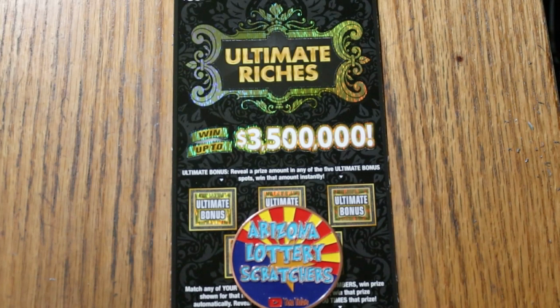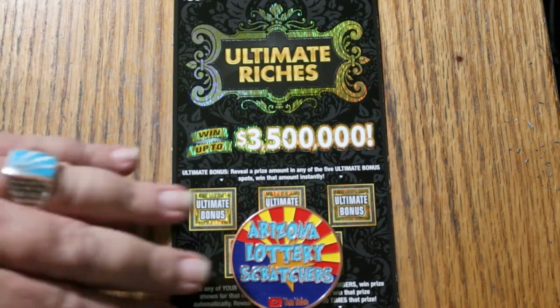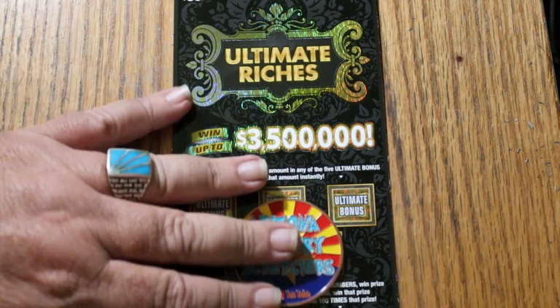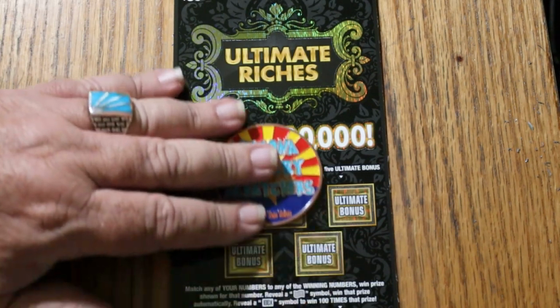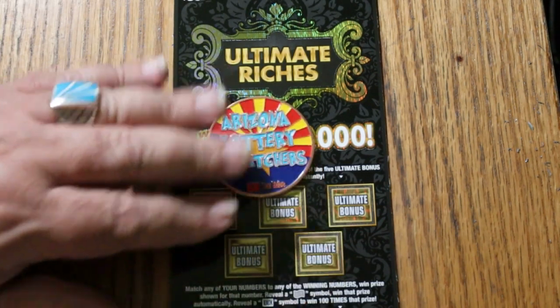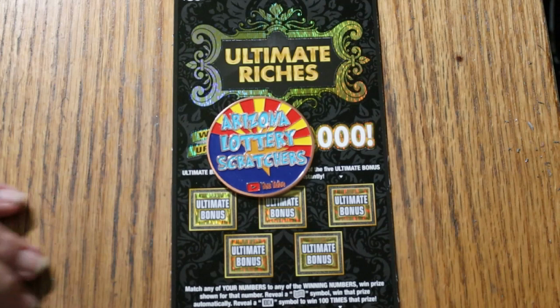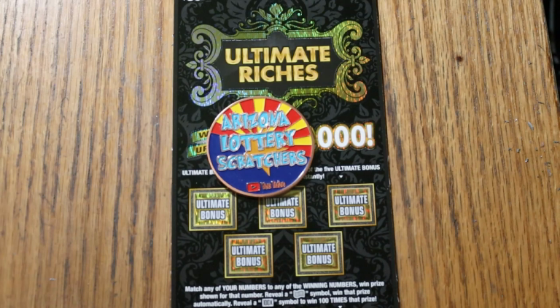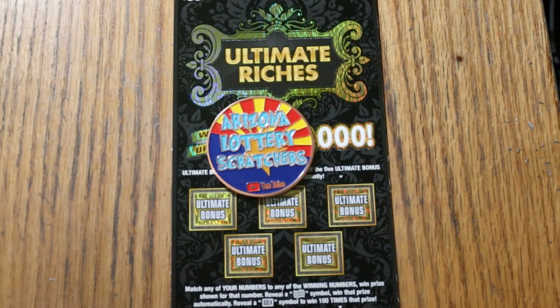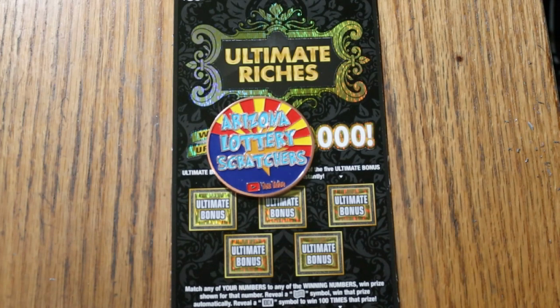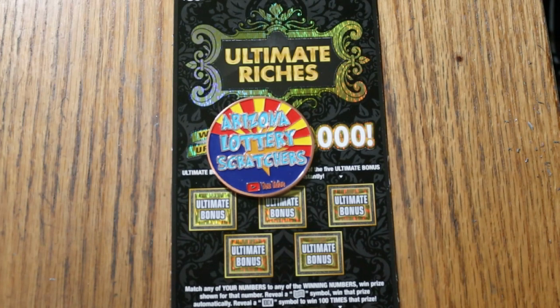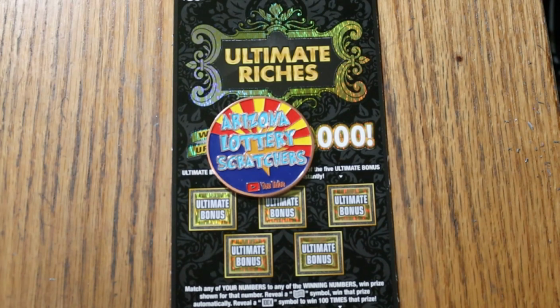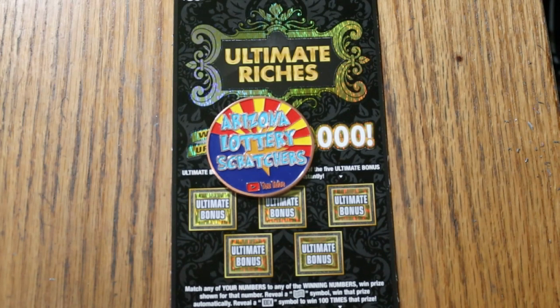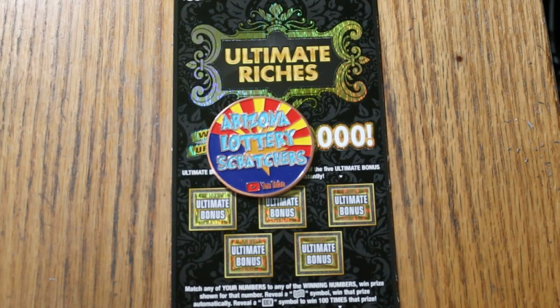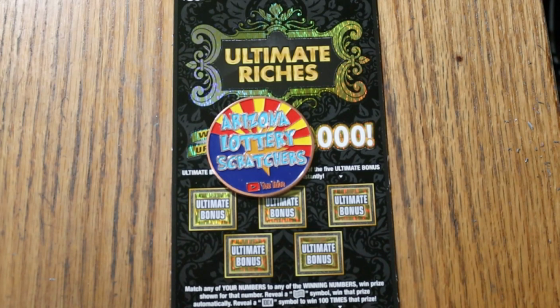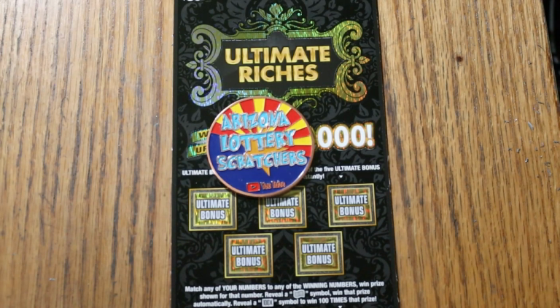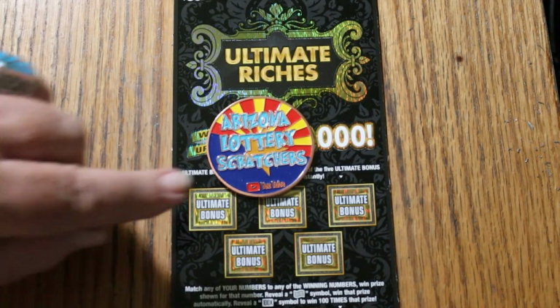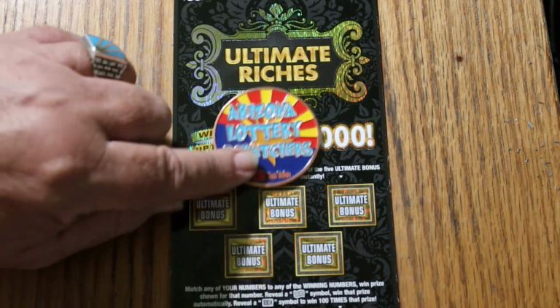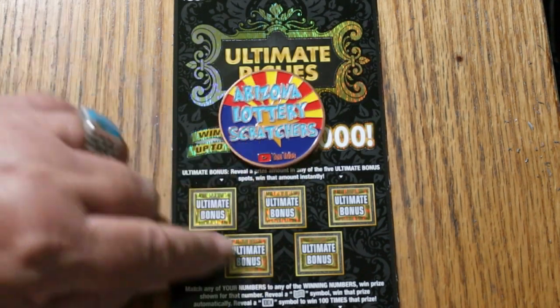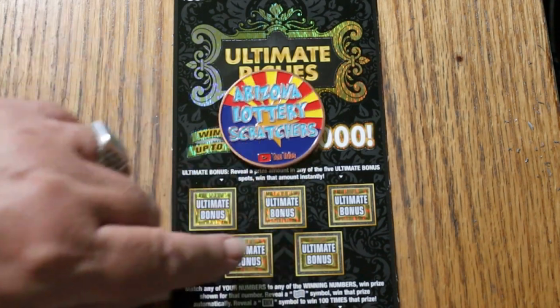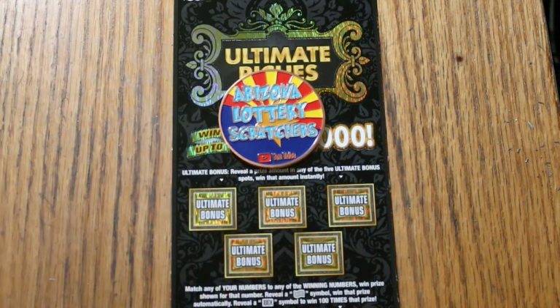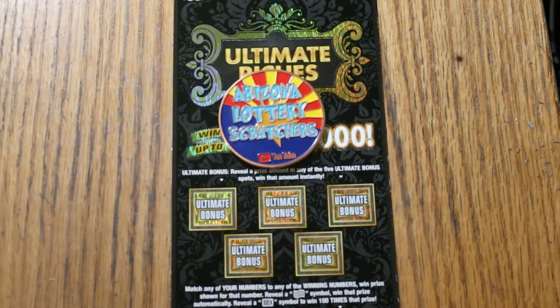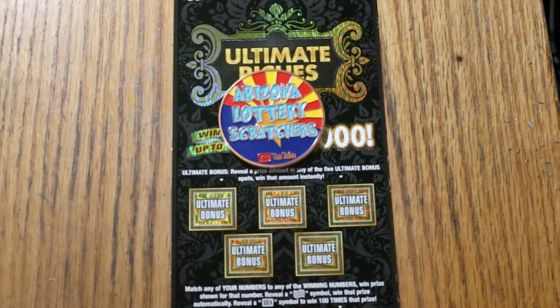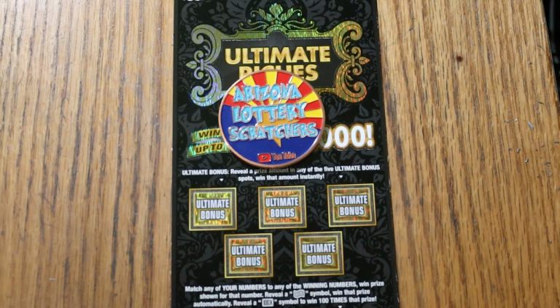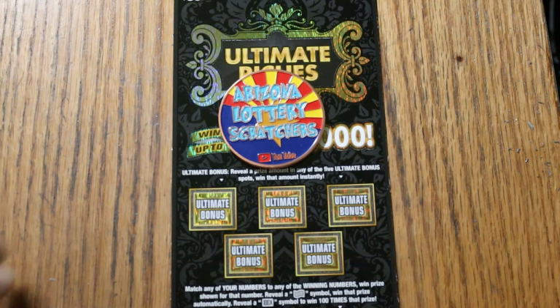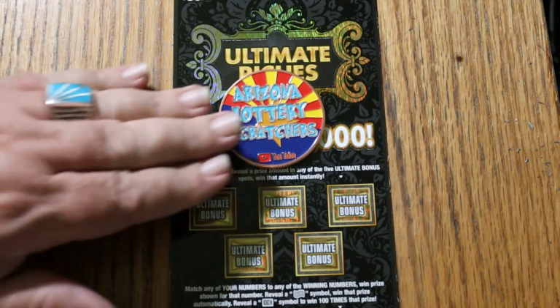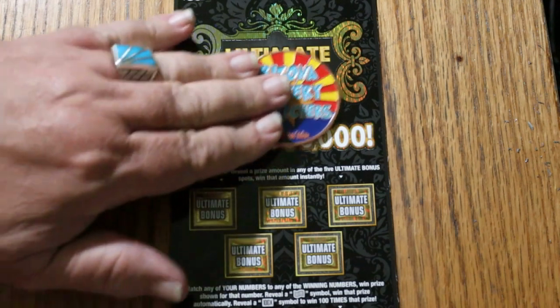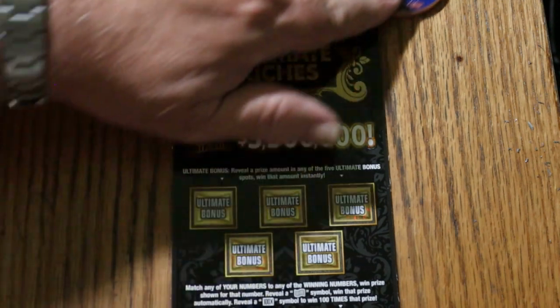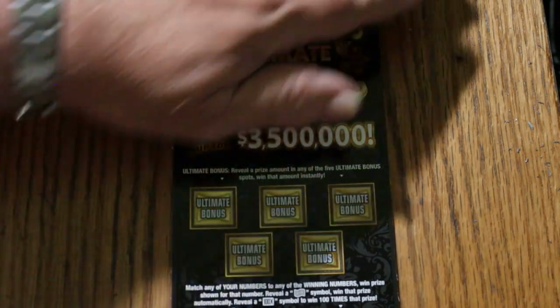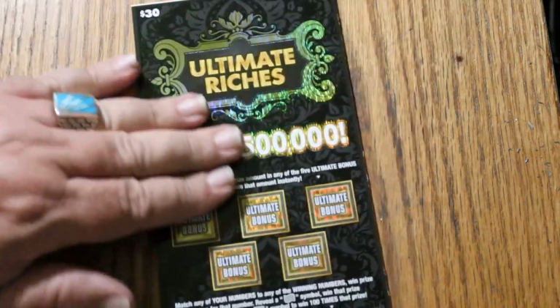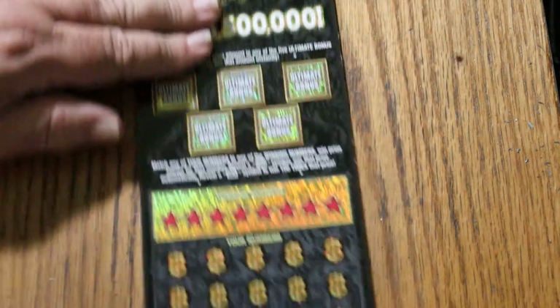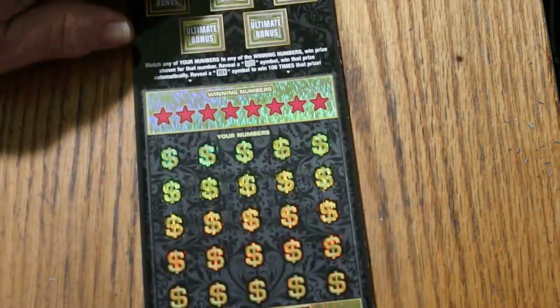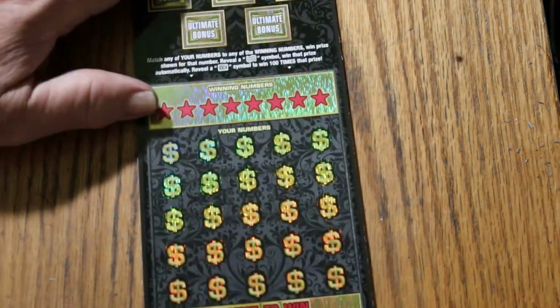Match your number to the winning number, find the flying dollar bill and win the prize, find 100 times and win 100 times the prize, or possibly find one of these five bonuses.